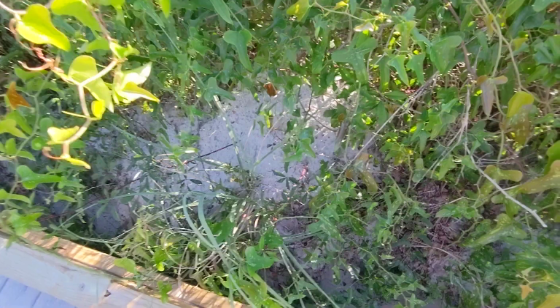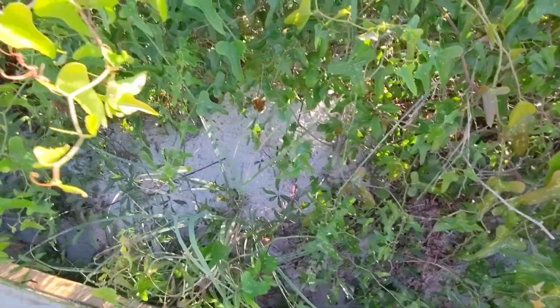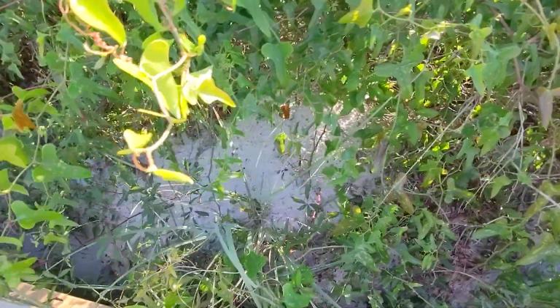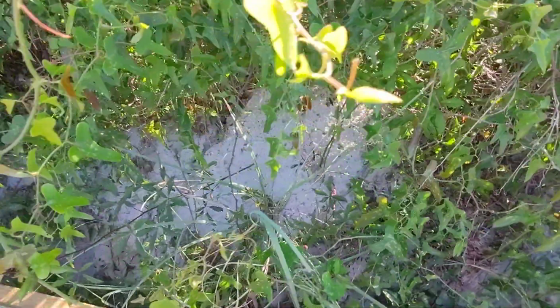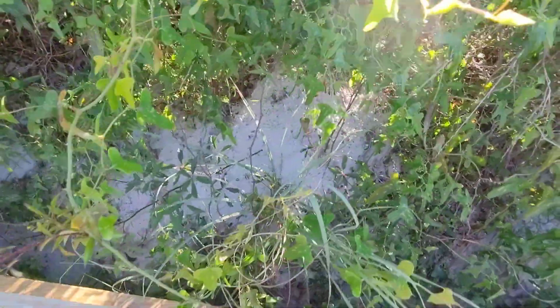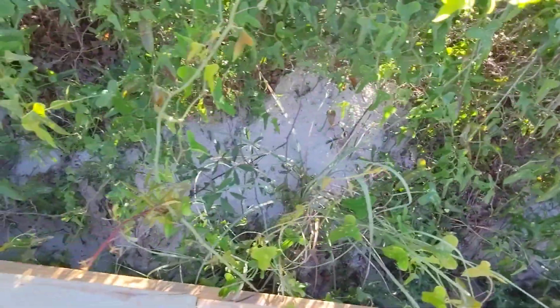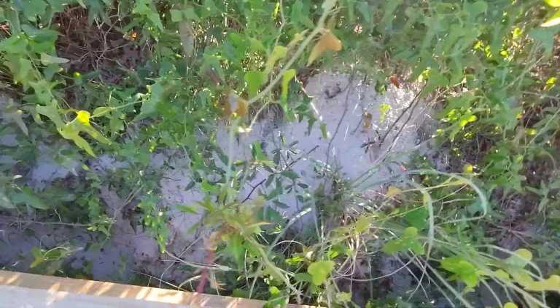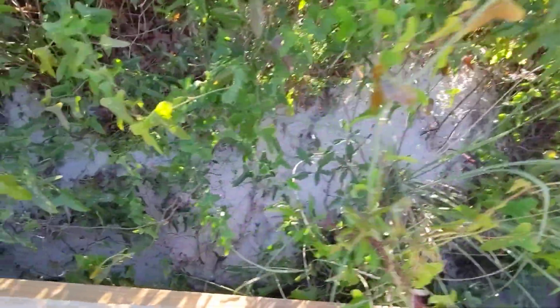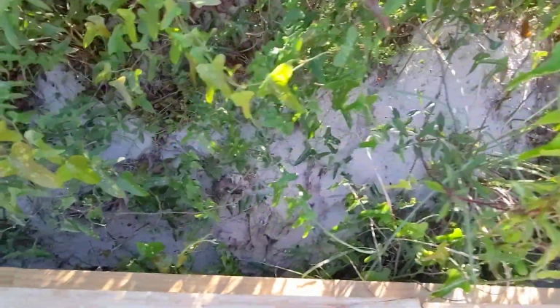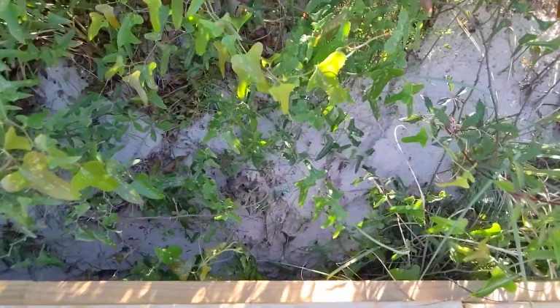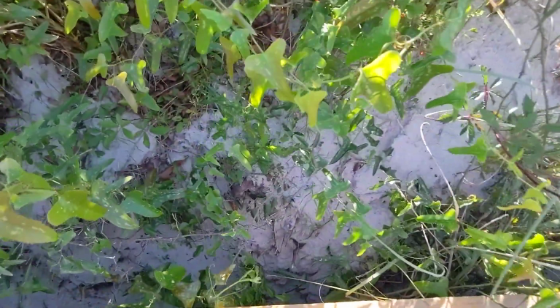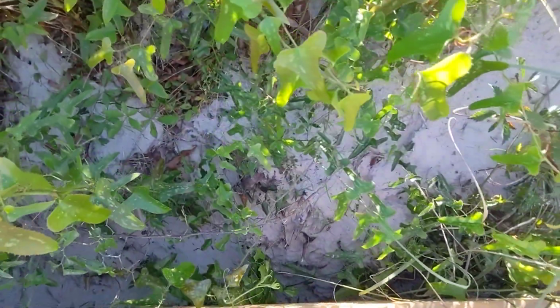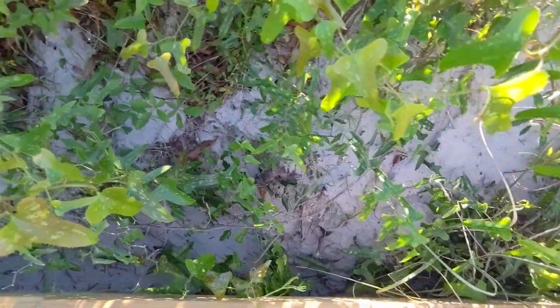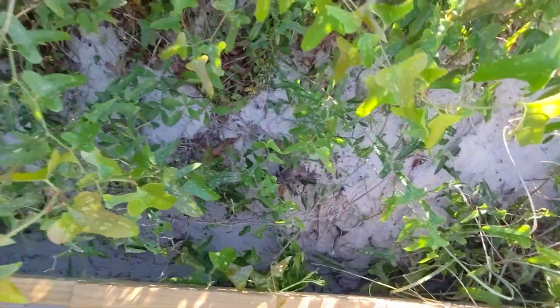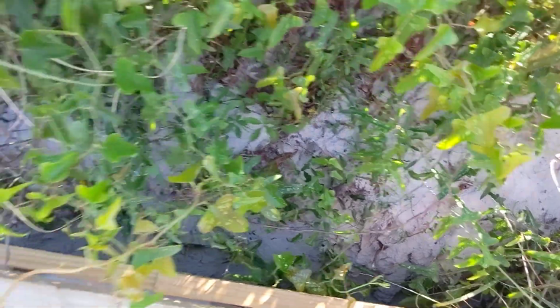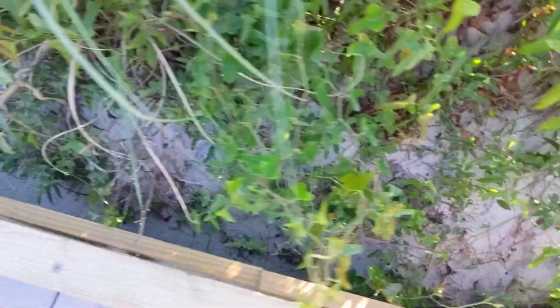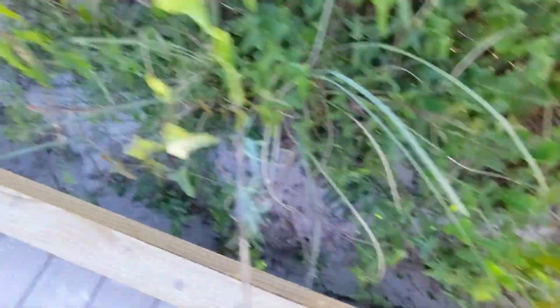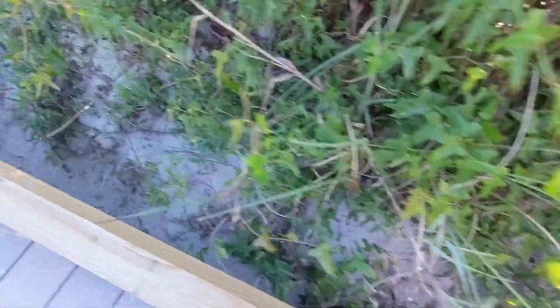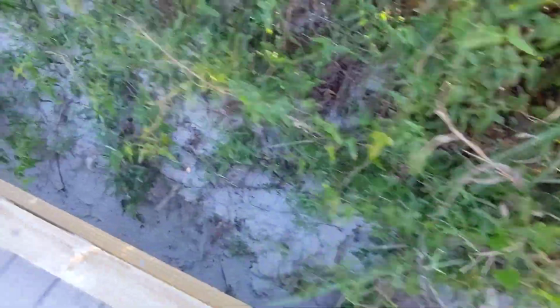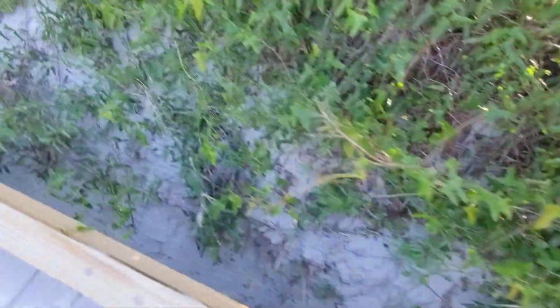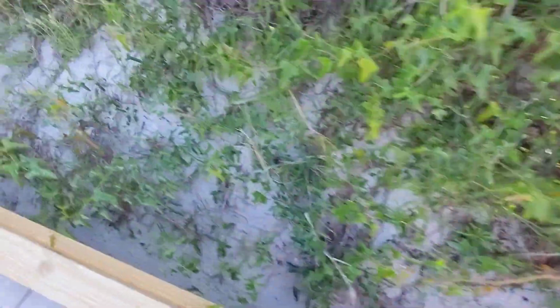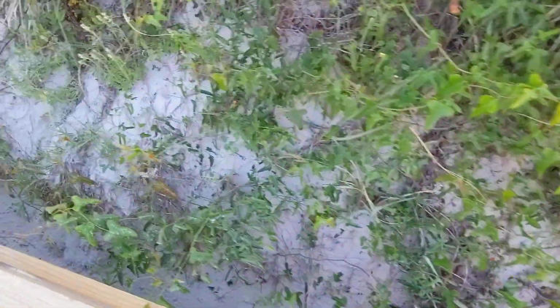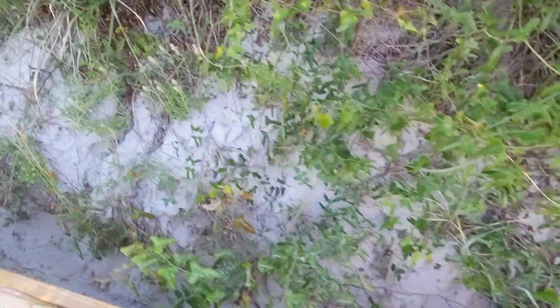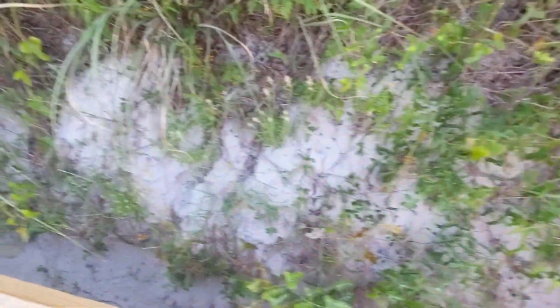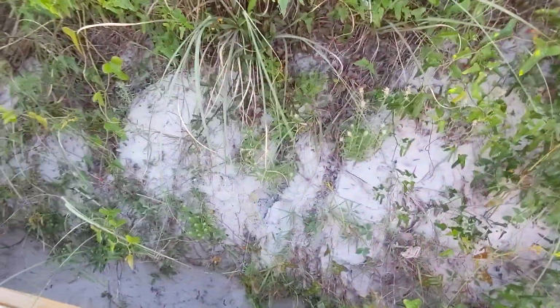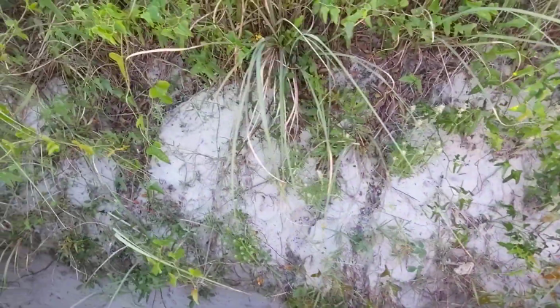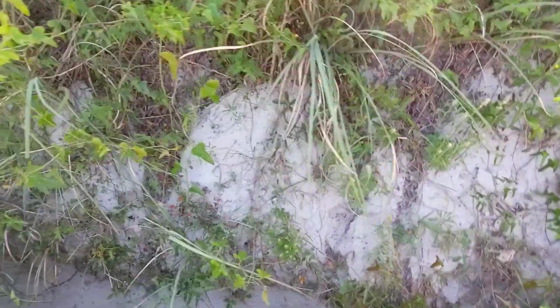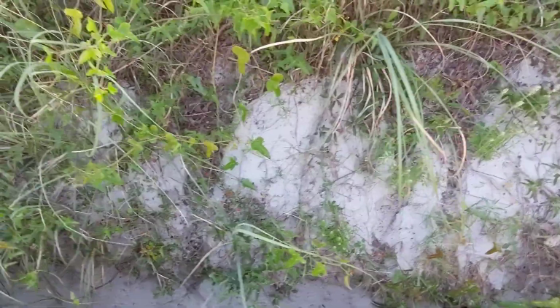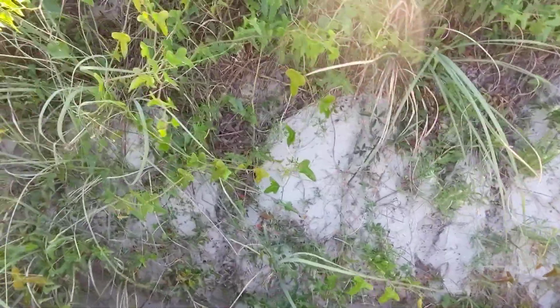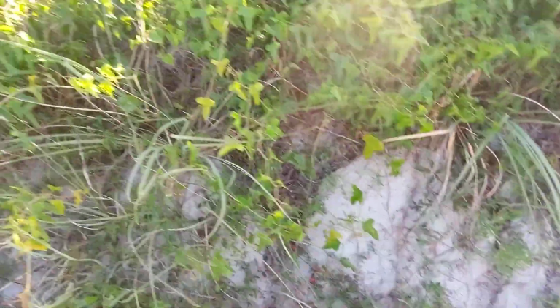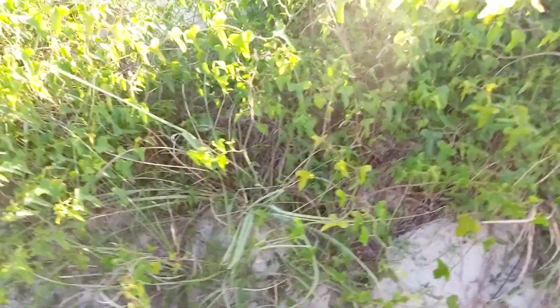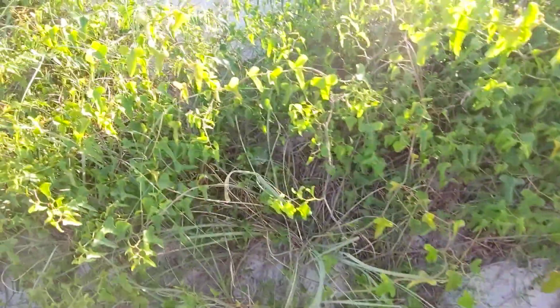Good afternoon everybody, this is Karen Martz. Alright guys, look at this. These are legitimate sand dunes. It is amazing. I never got to notice it before because everything is always covered with vegetation.